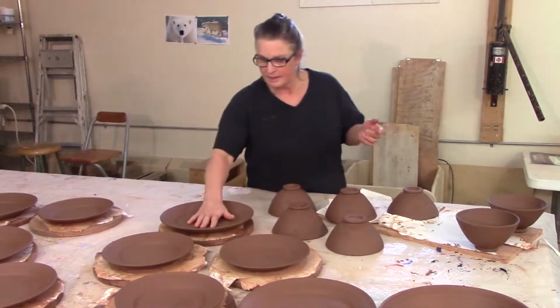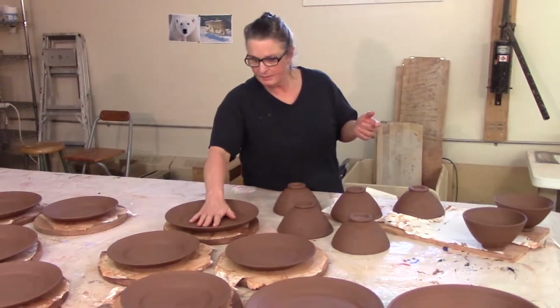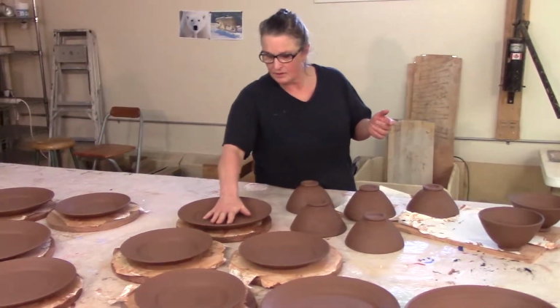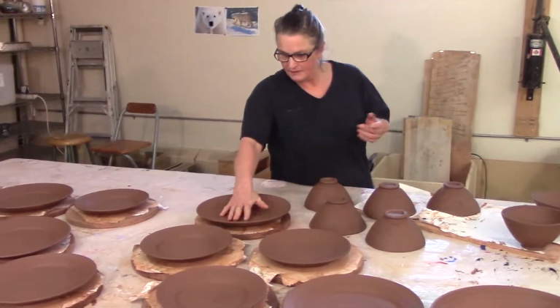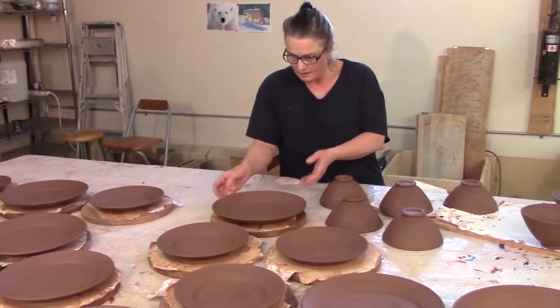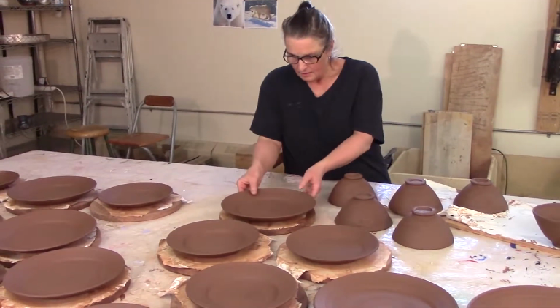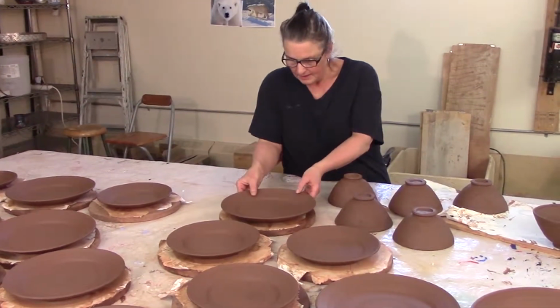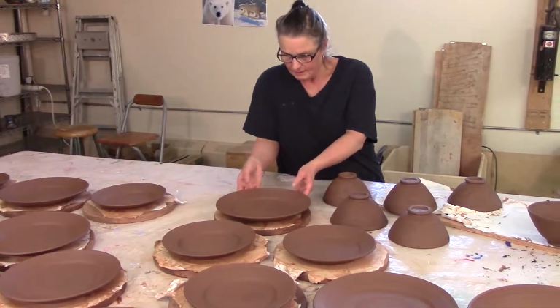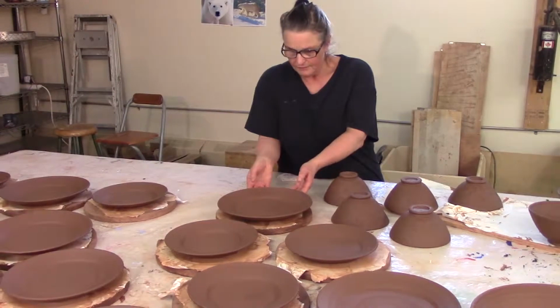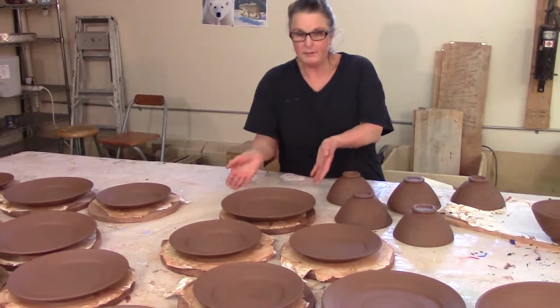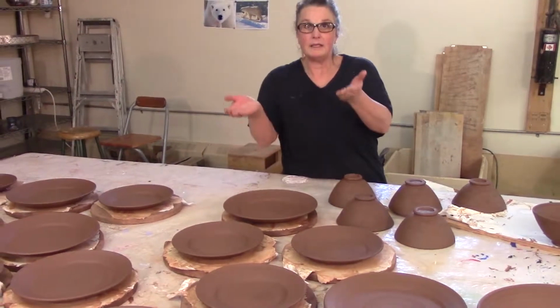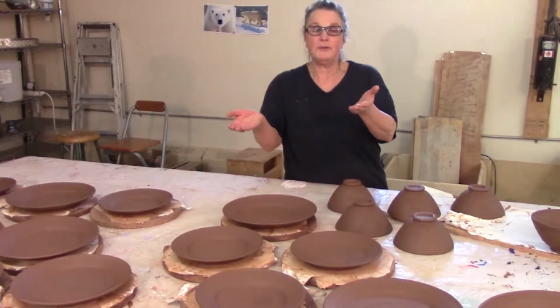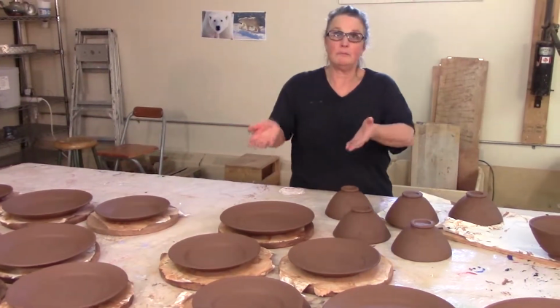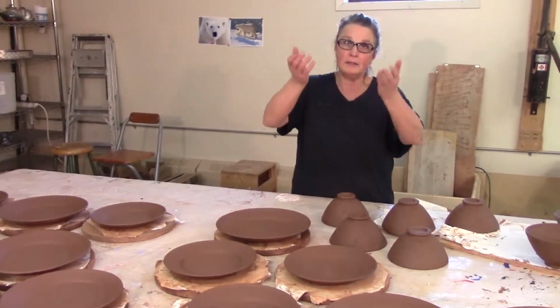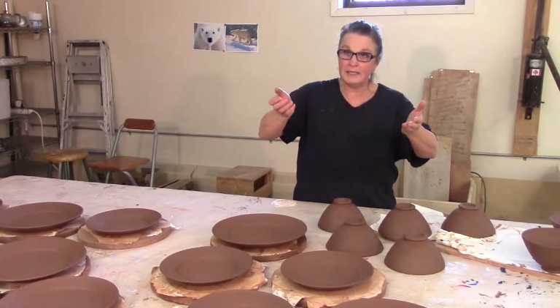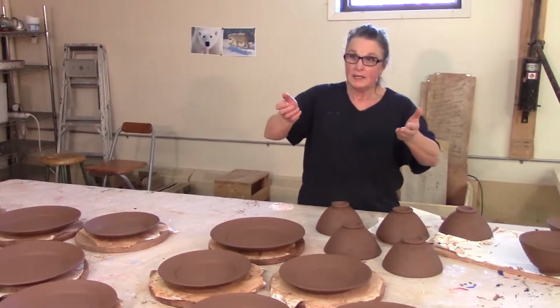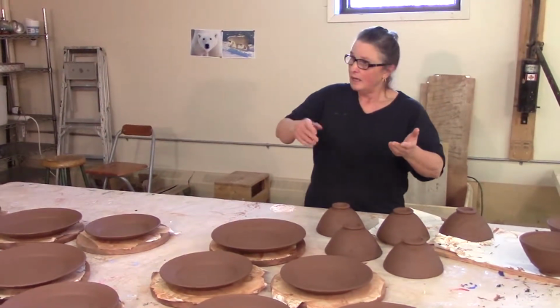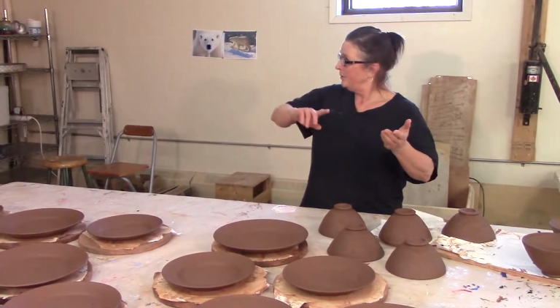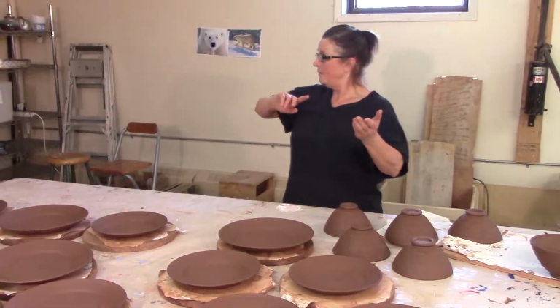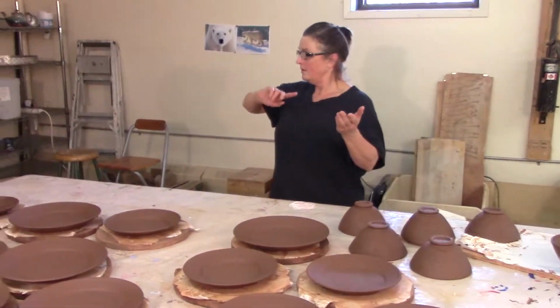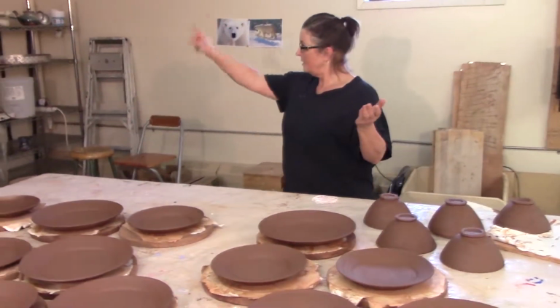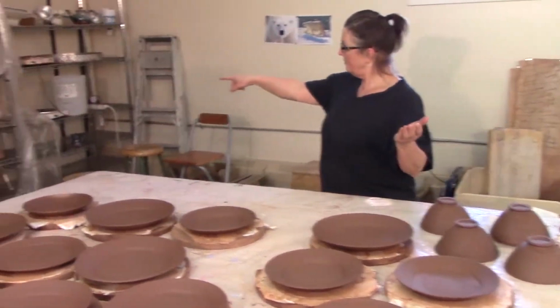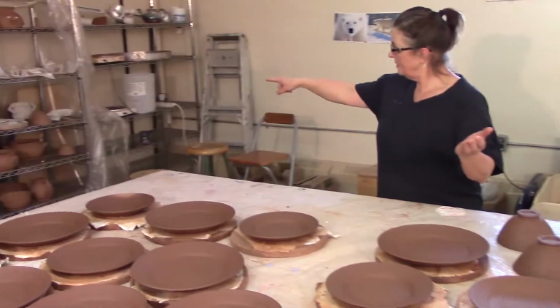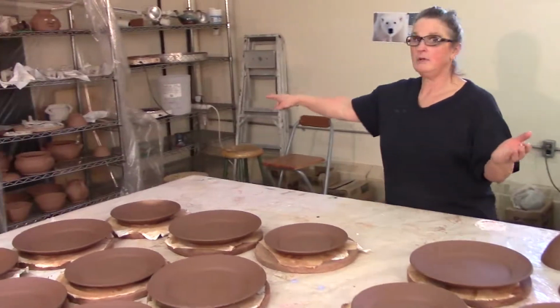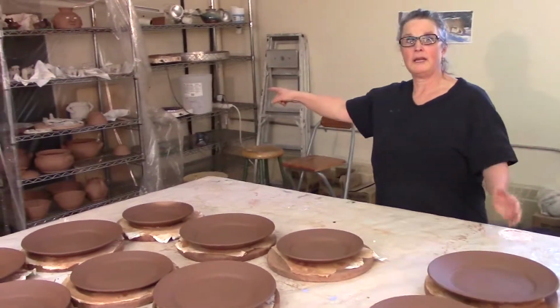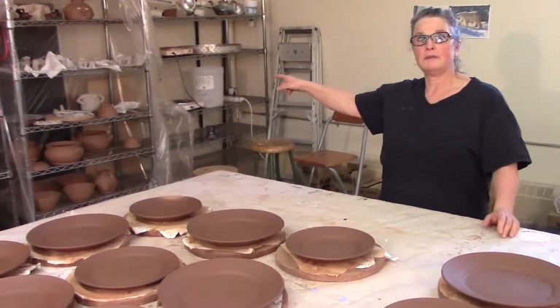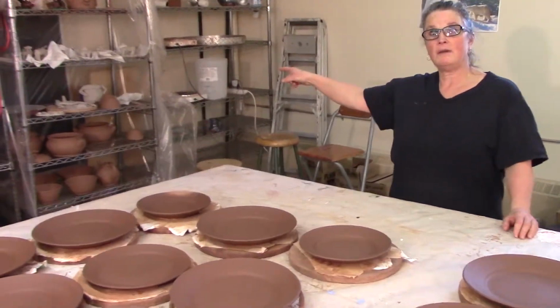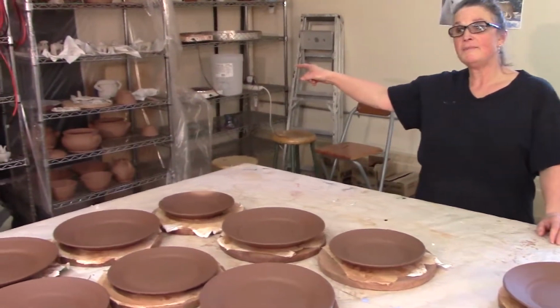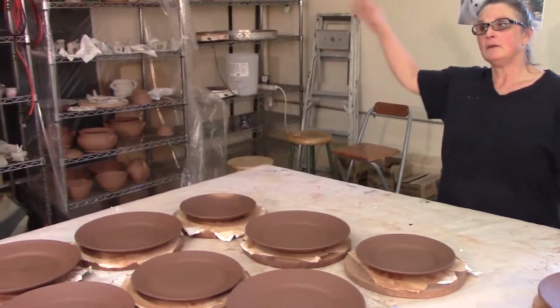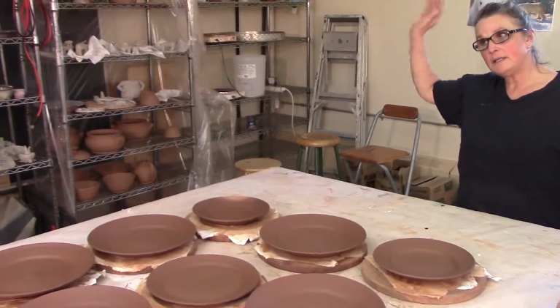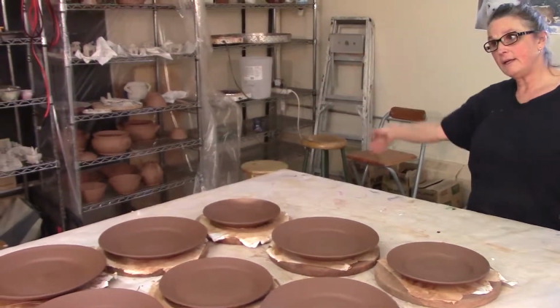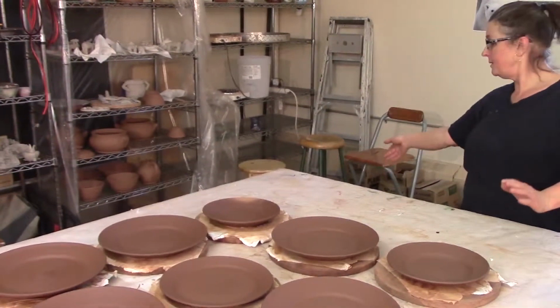These are a bit soft. When I can take them off the vat without bending the plate, I'll put them over onto the drying cupboard, which right now is full of stuff. So I'll clean the drying cupboard.